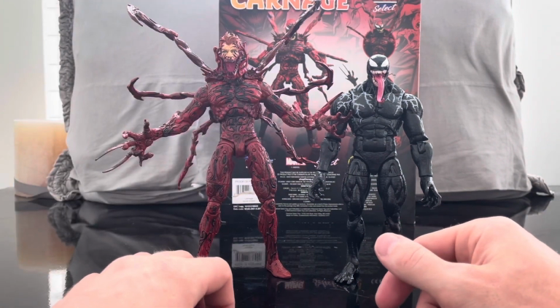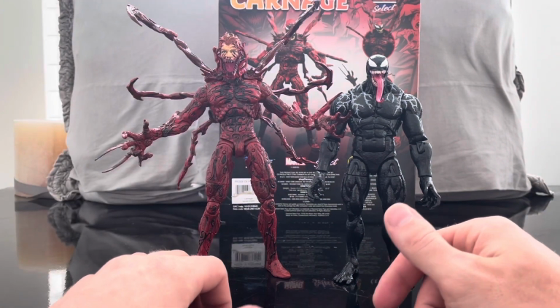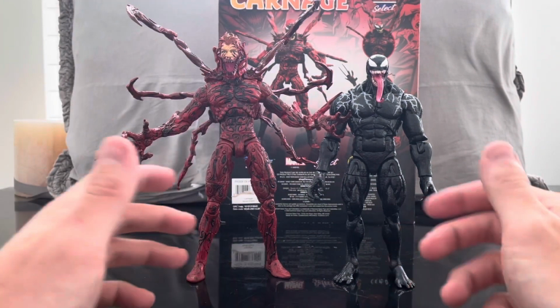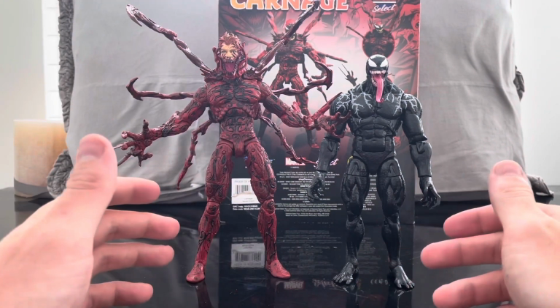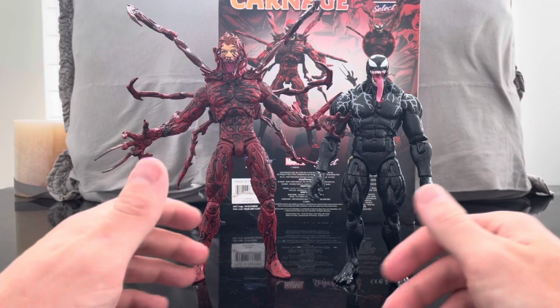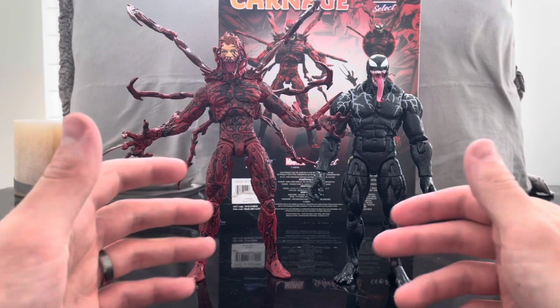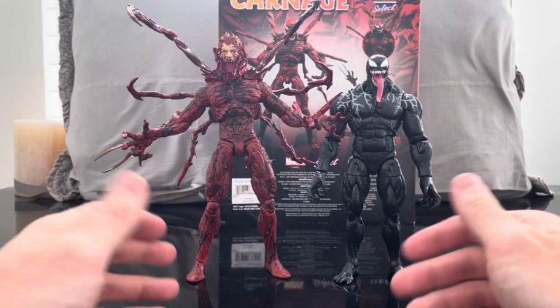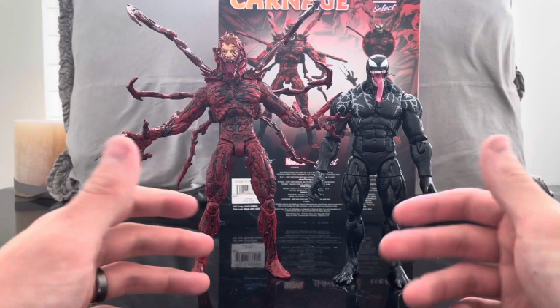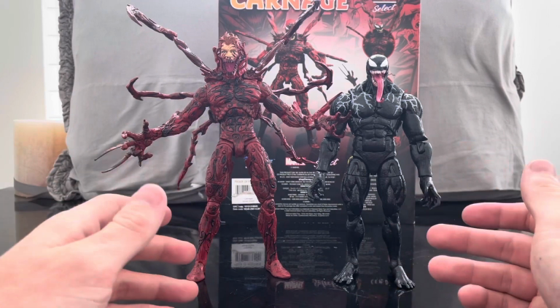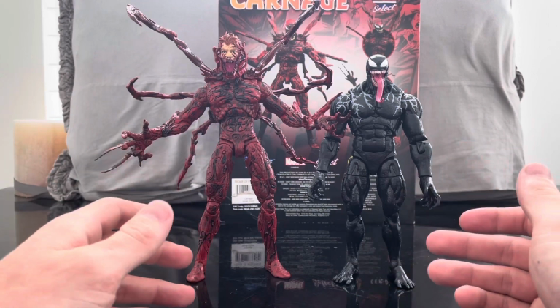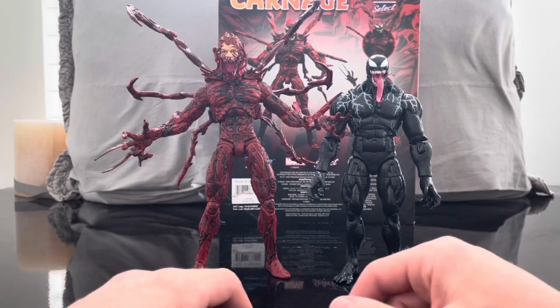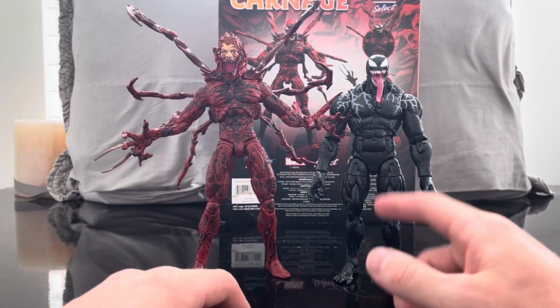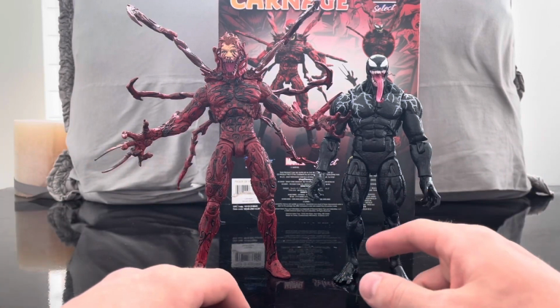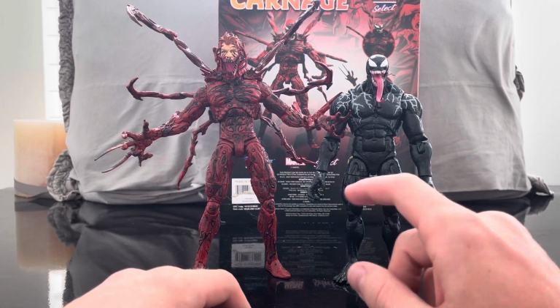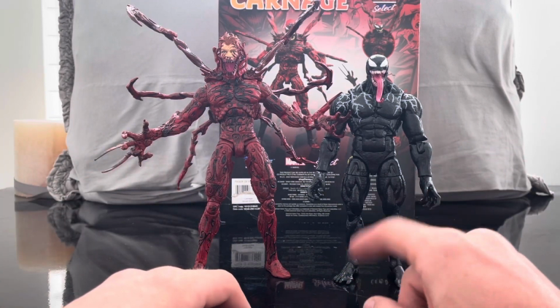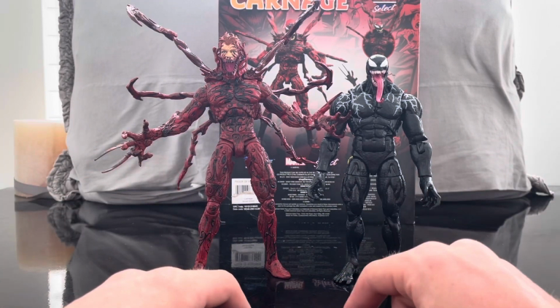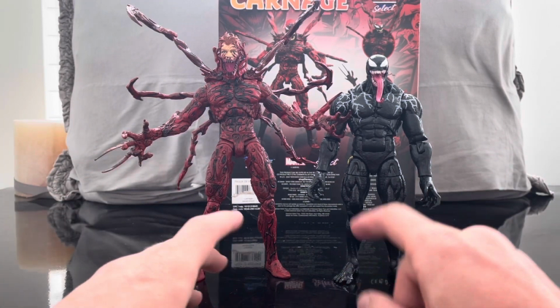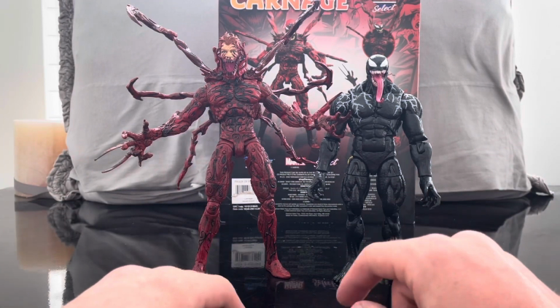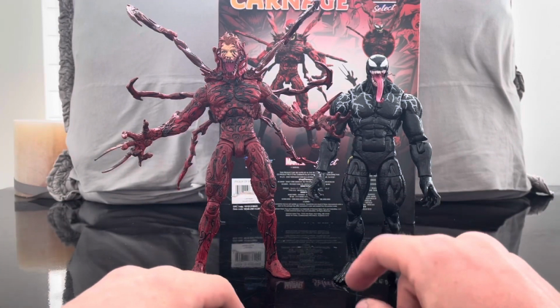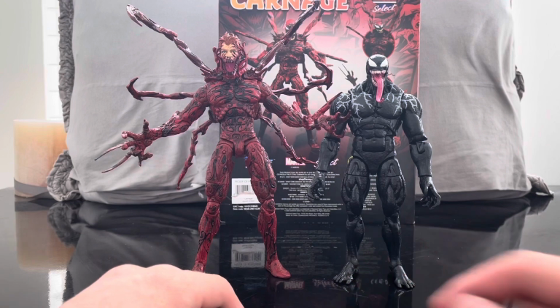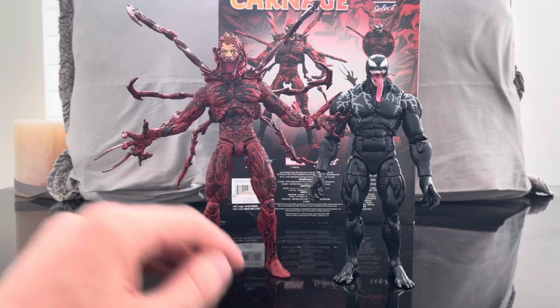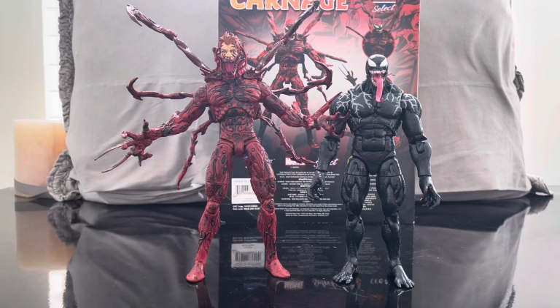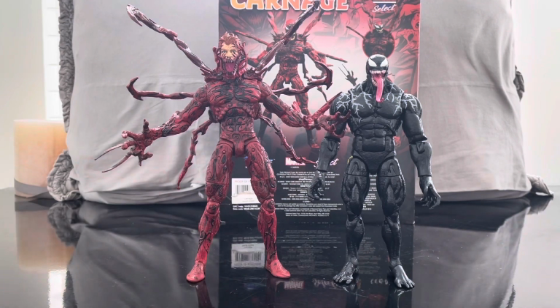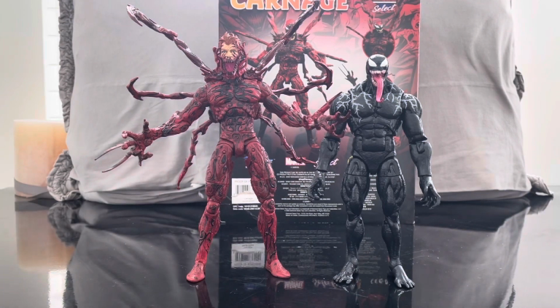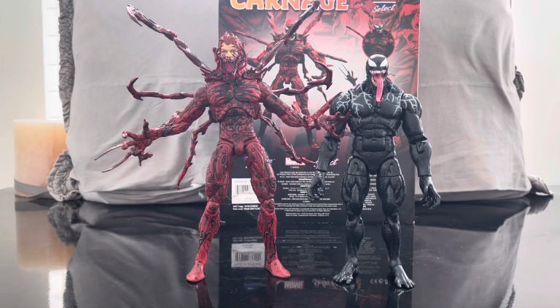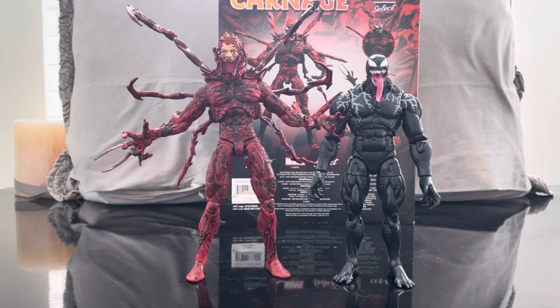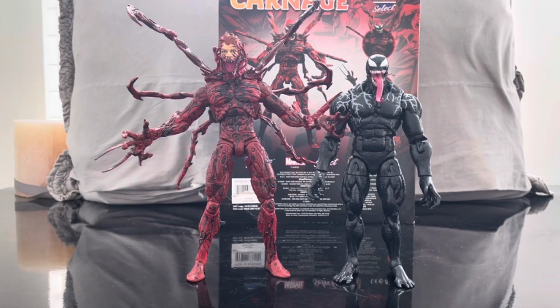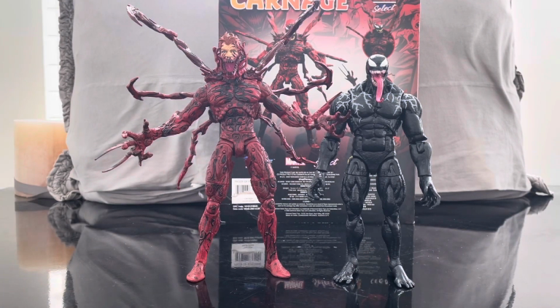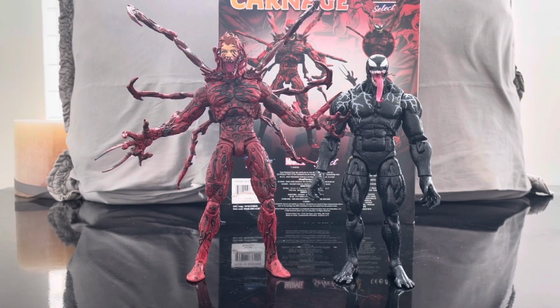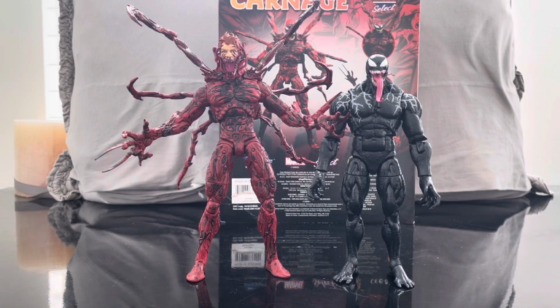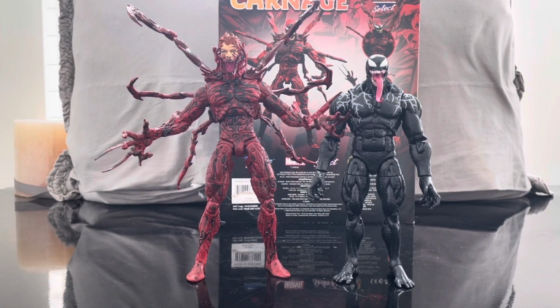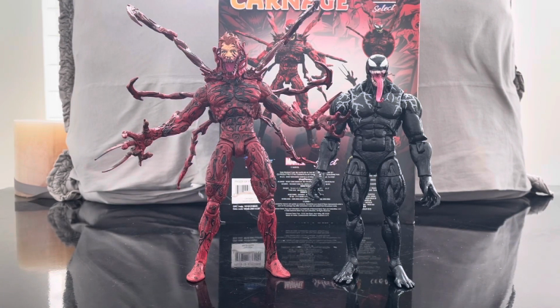I really love this figure — I think it's fantastic. I hope you guys liked this video. Please comment down below and subscribe to the channel. Keep a lookout for more videos, especially this week since it's kind of Venom week. Hope you guys really like it.